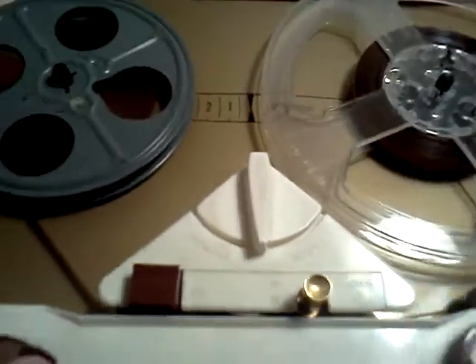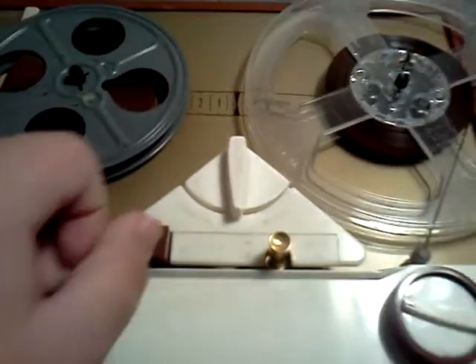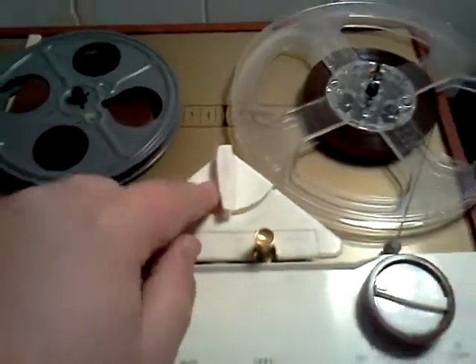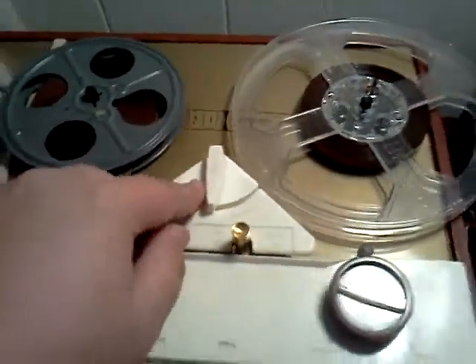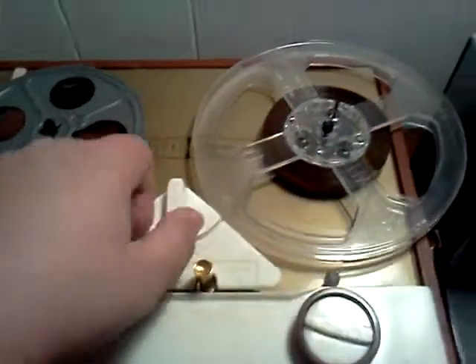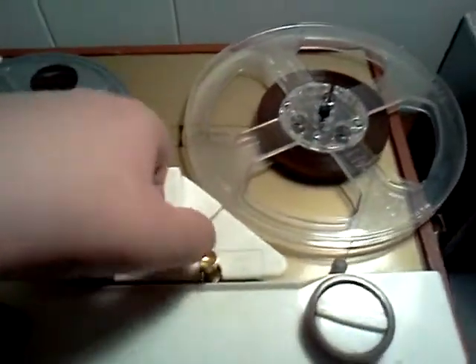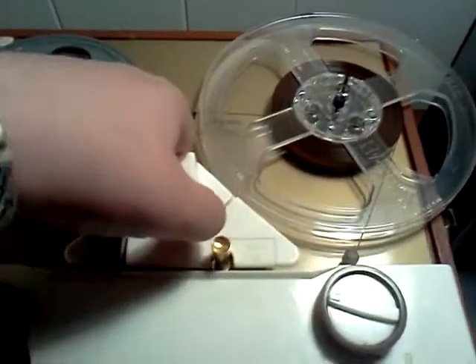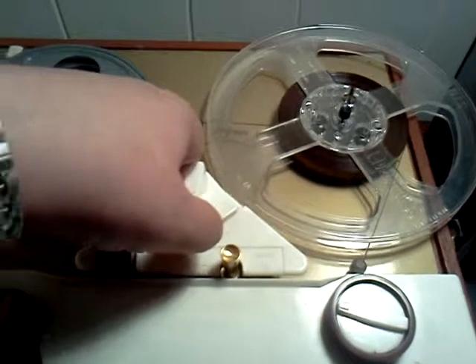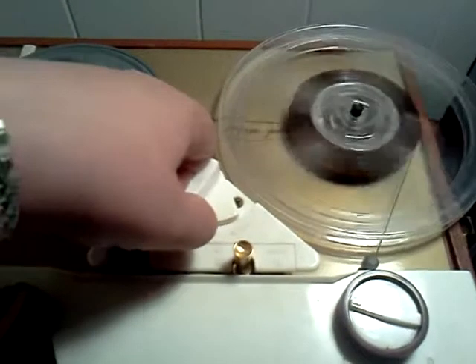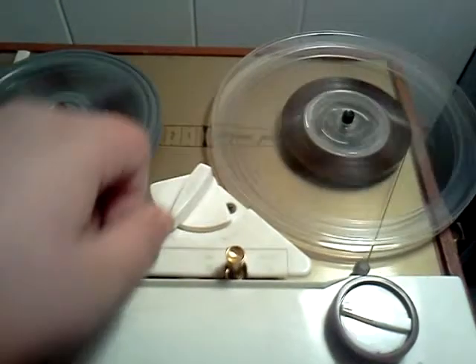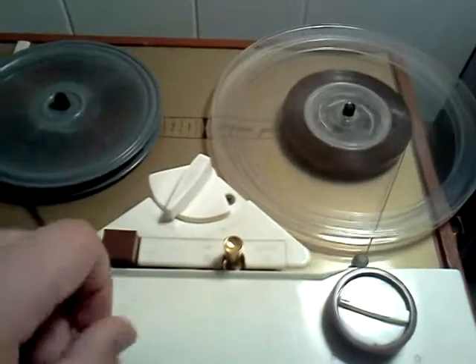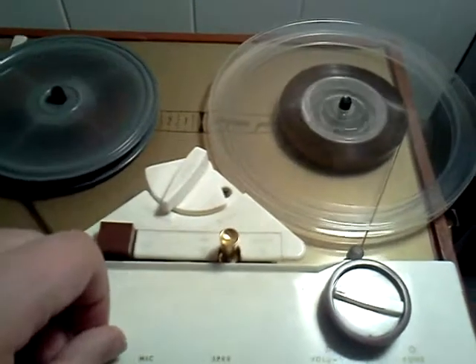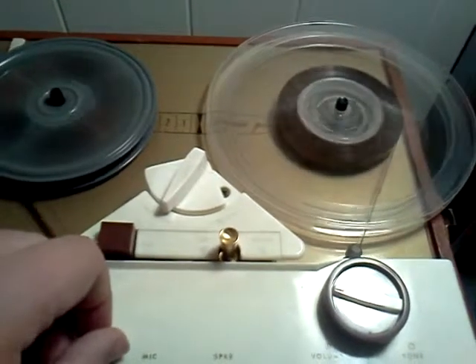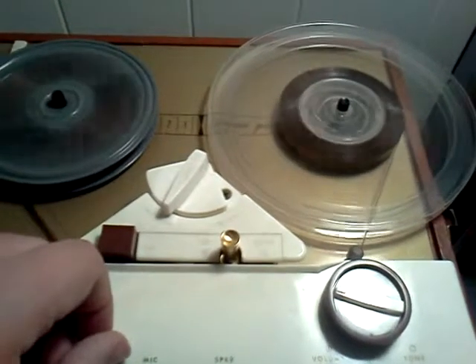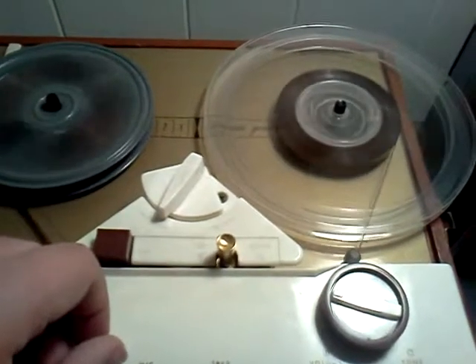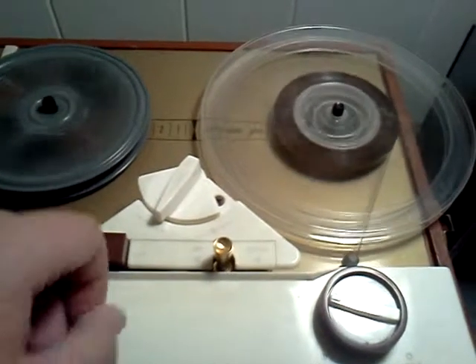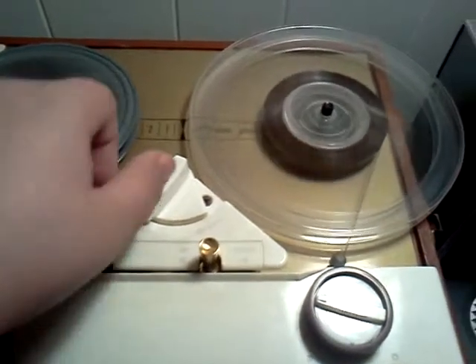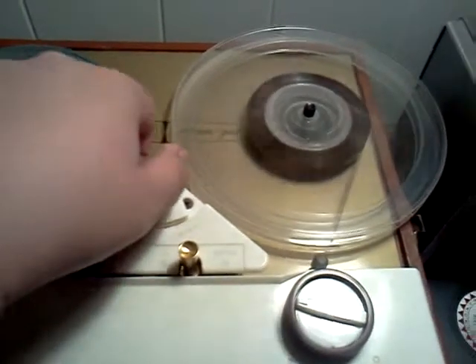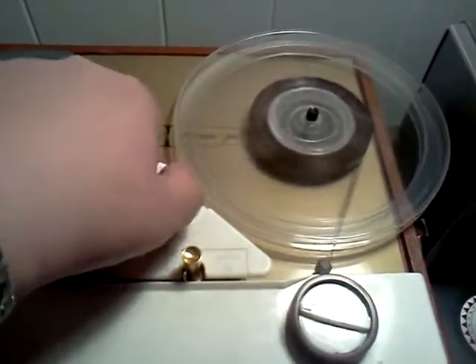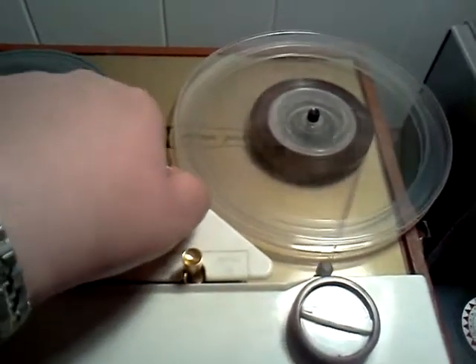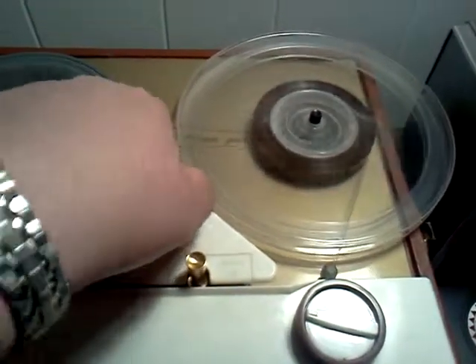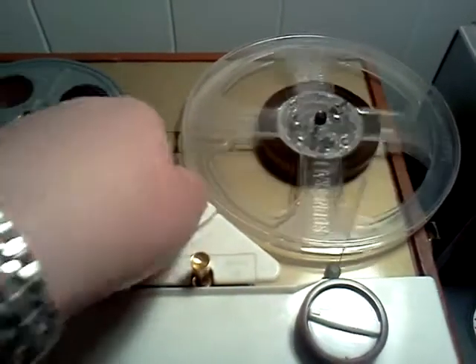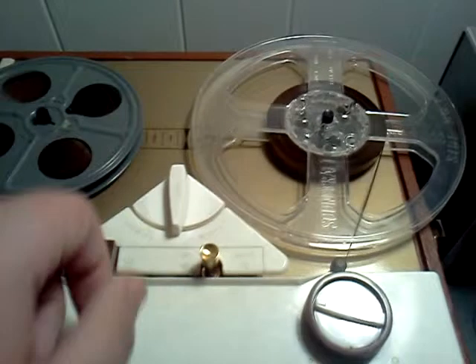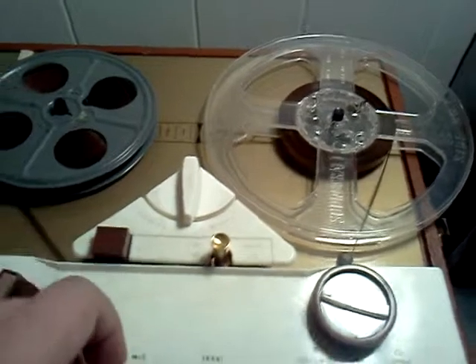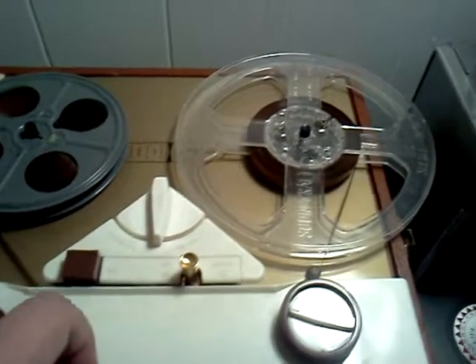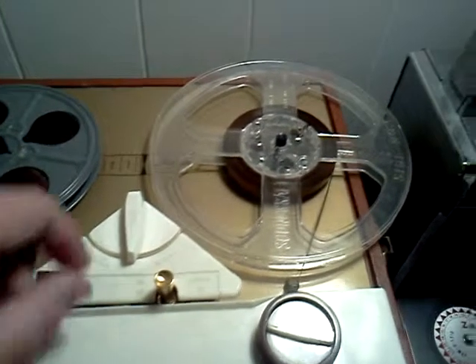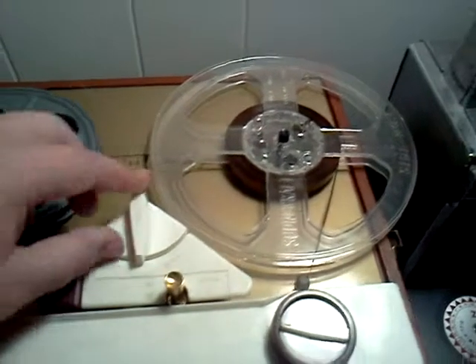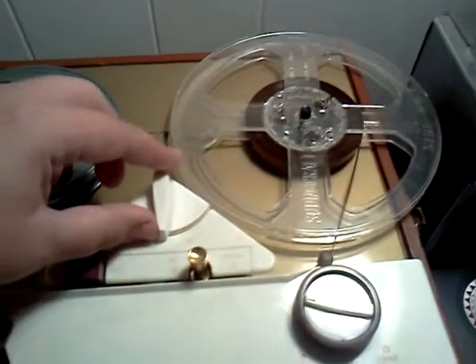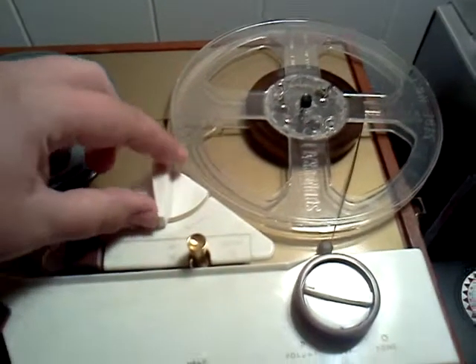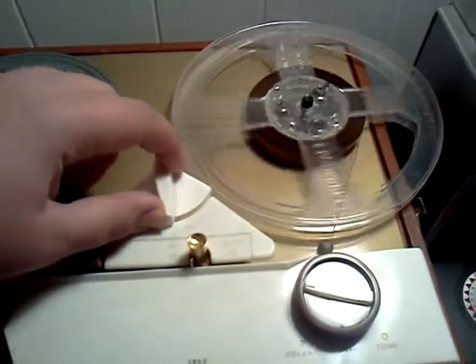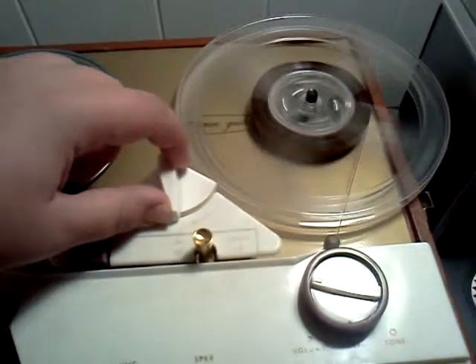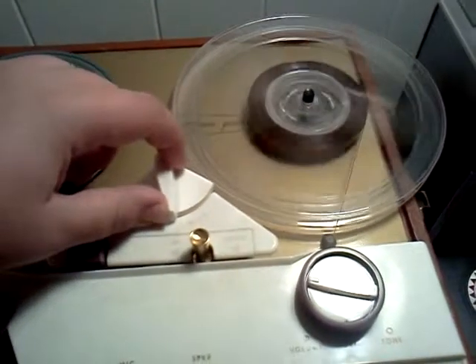This is the rewind knob. And then to fast forward, you push it this way.